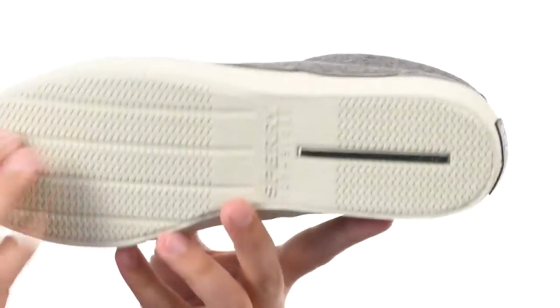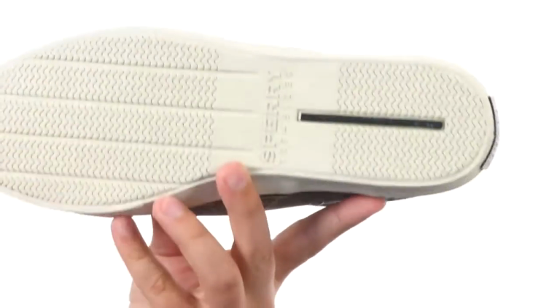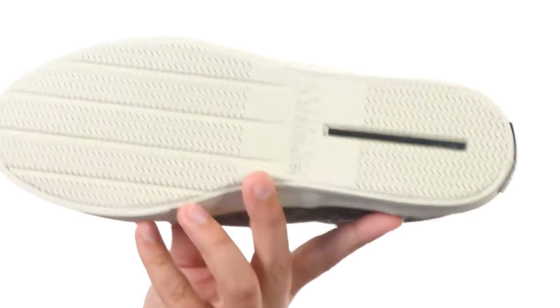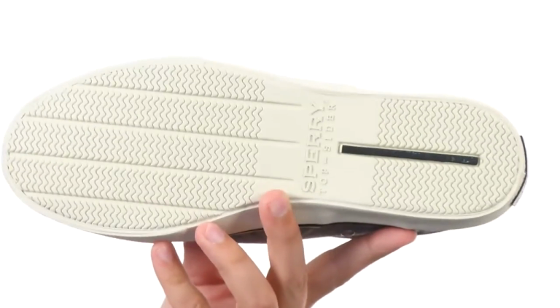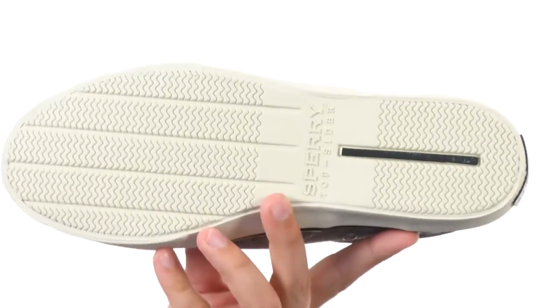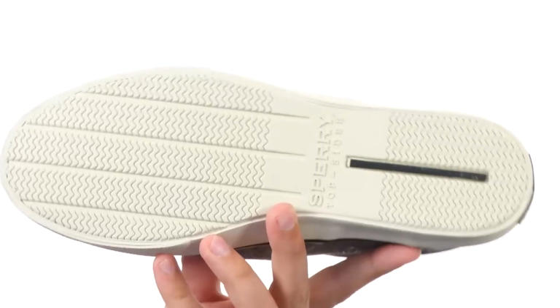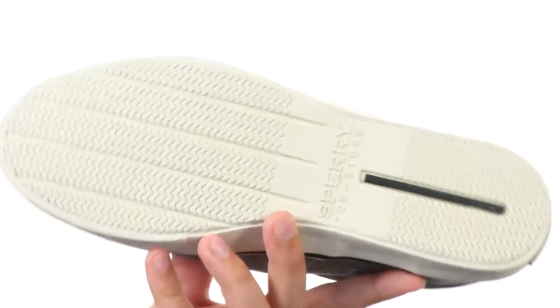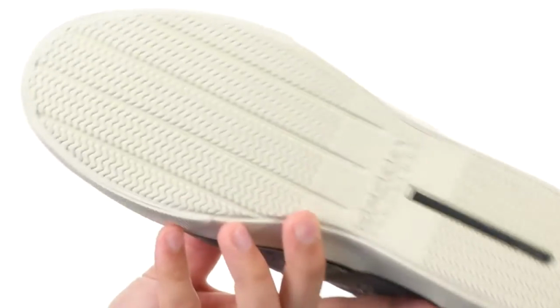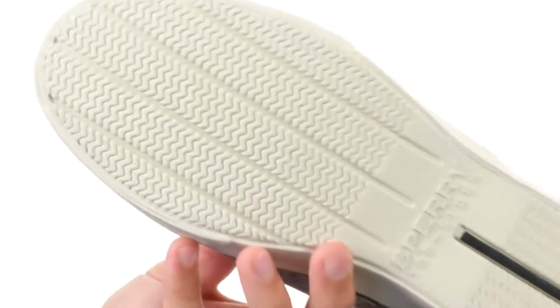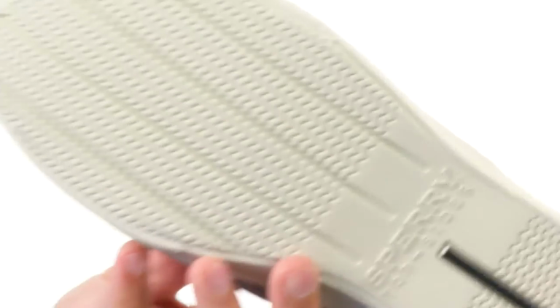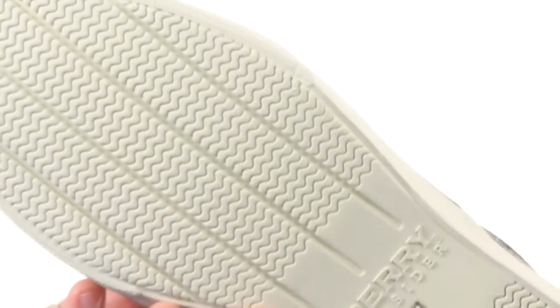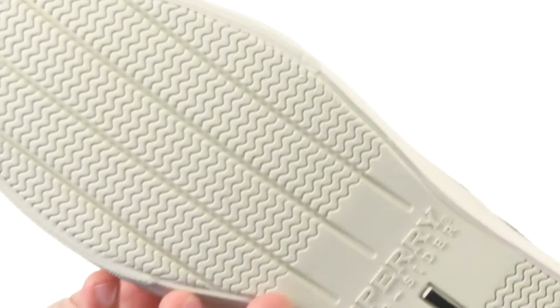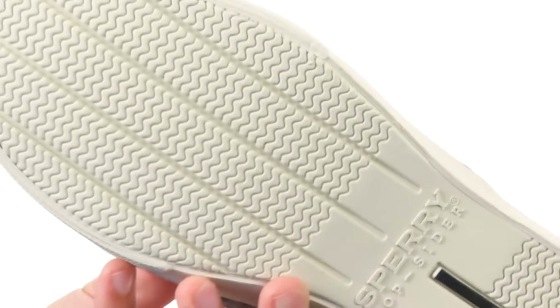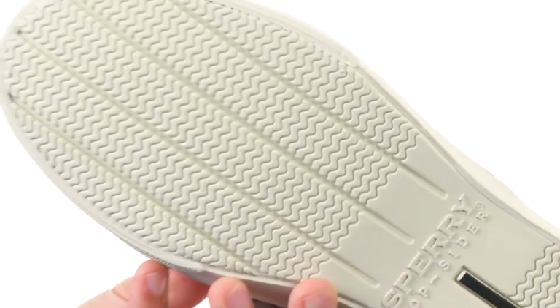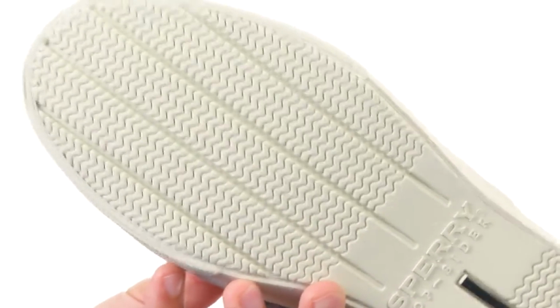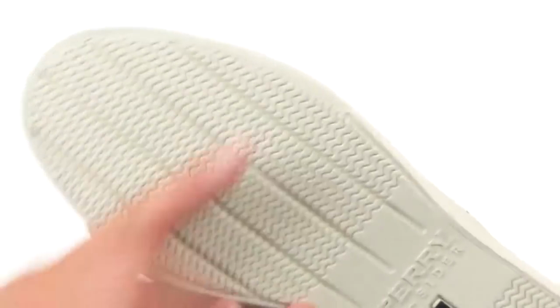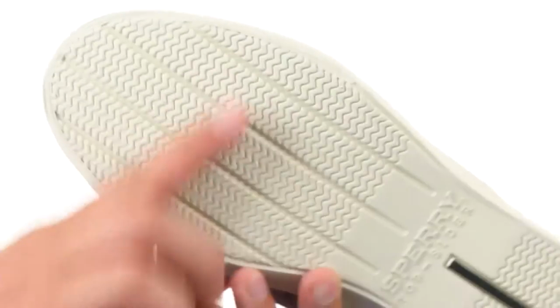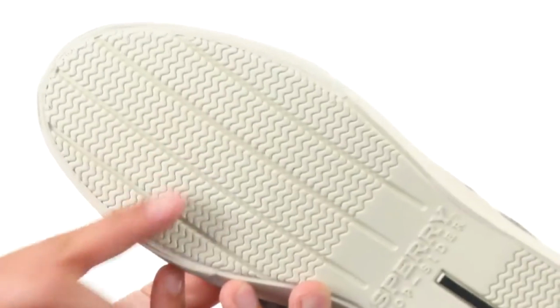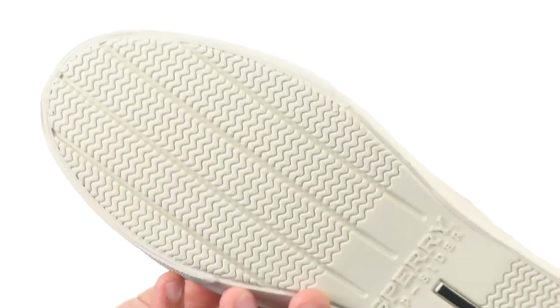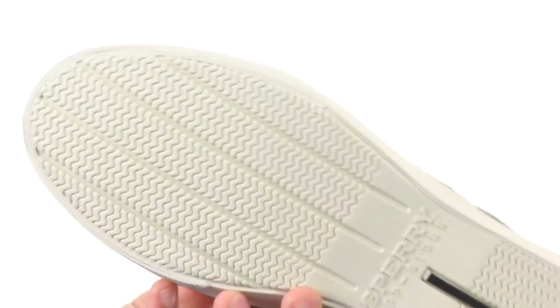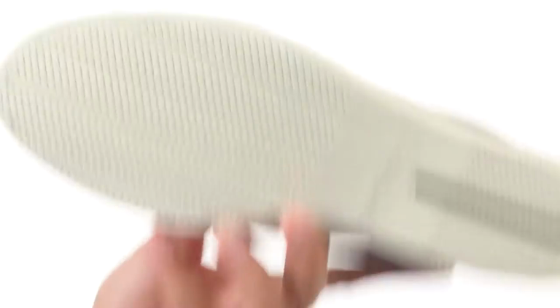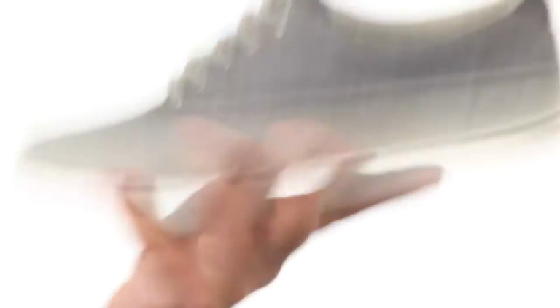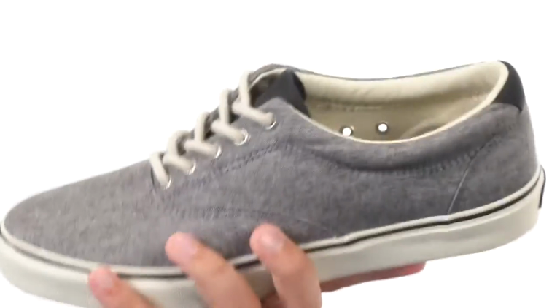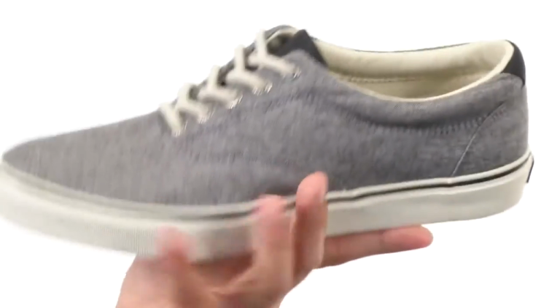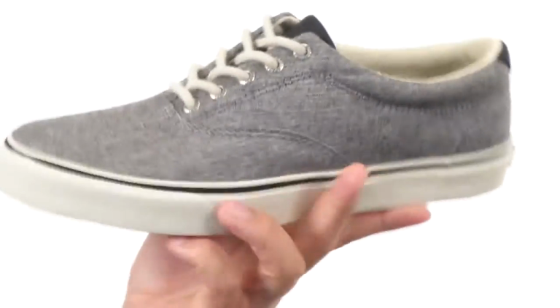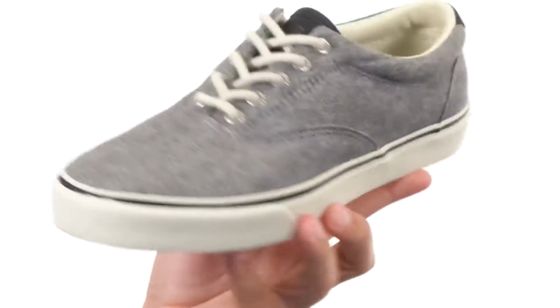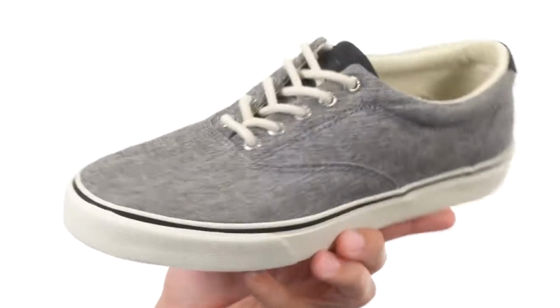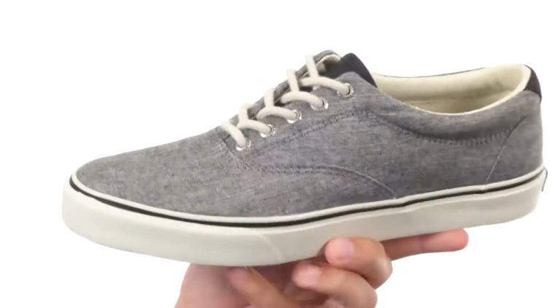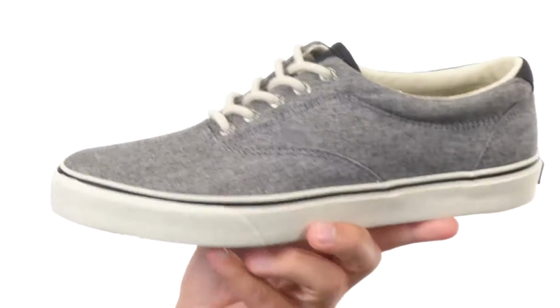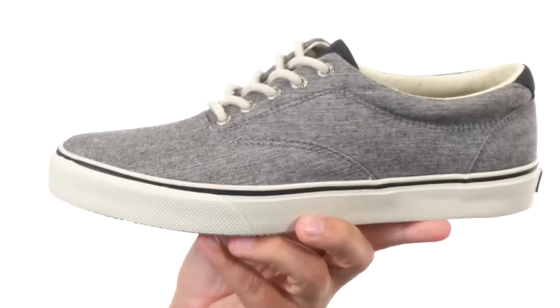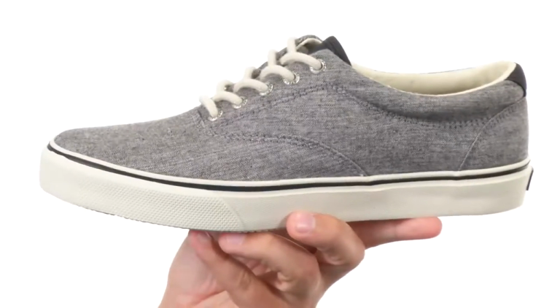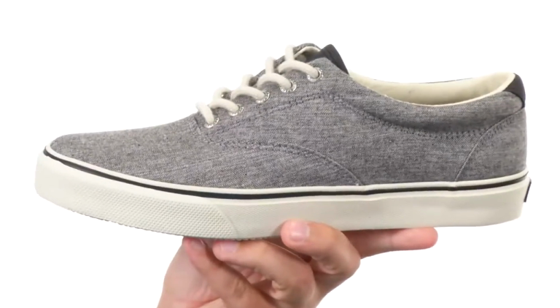Down the bottom, we have a non-marking rubber outsole with that wave siping technology. See all those zigzag lines — it's going to help keep you super steady on both wet or dry surfaces.